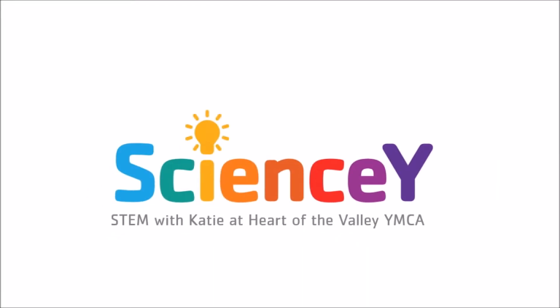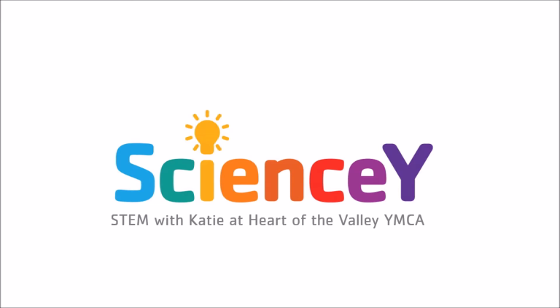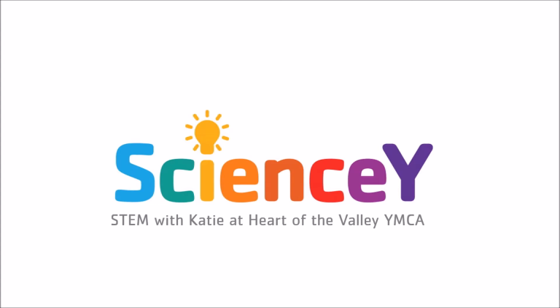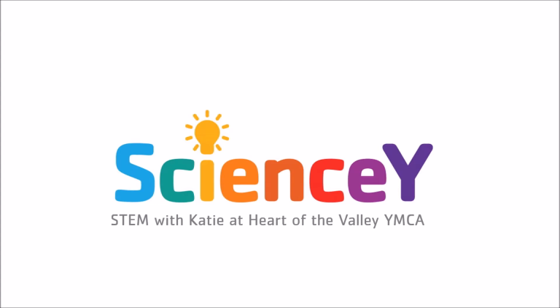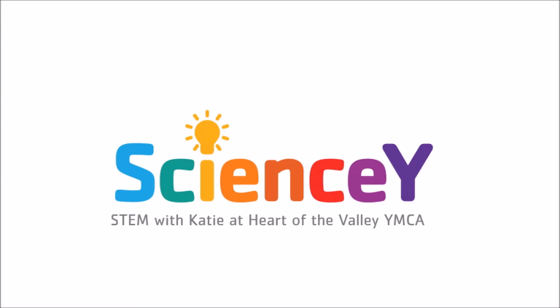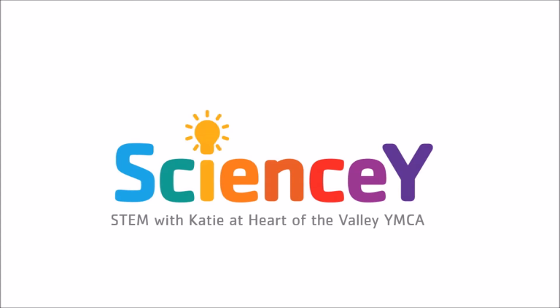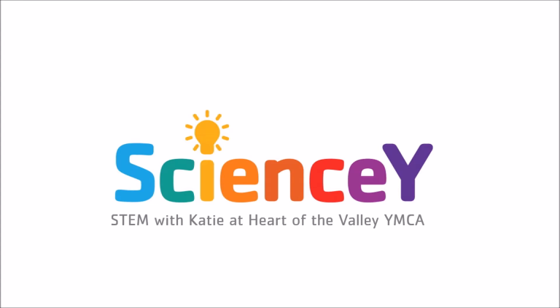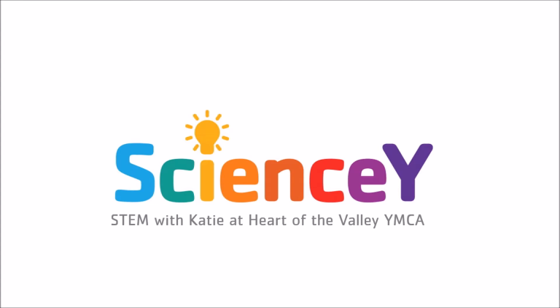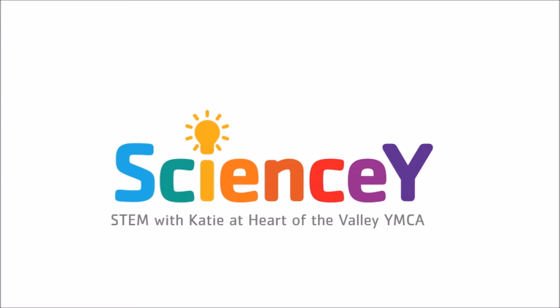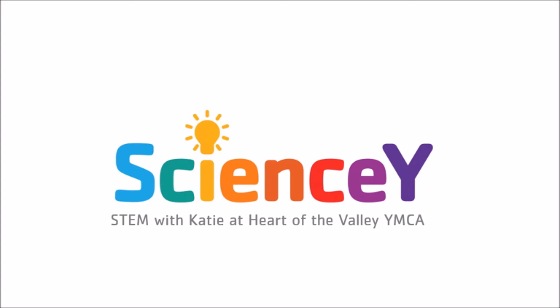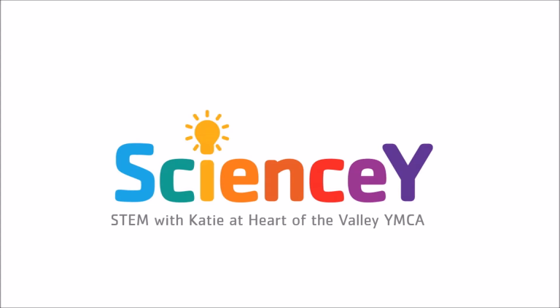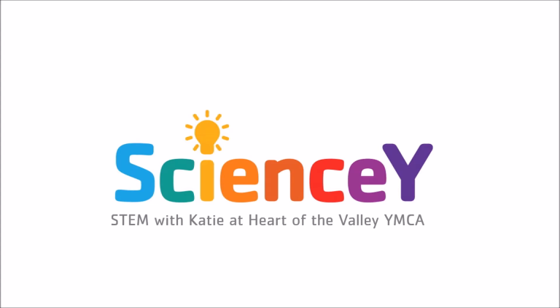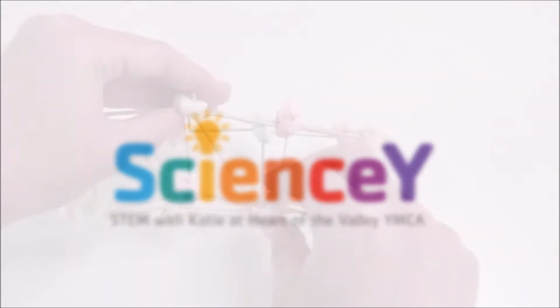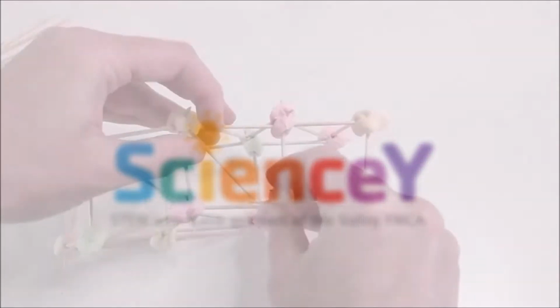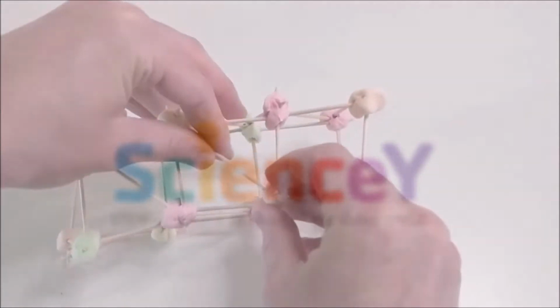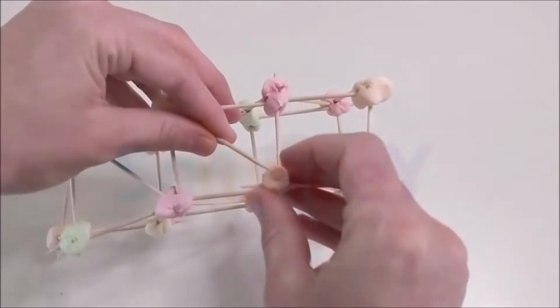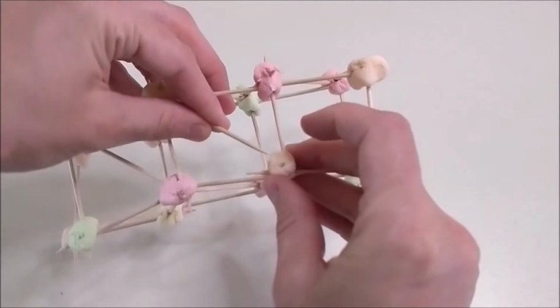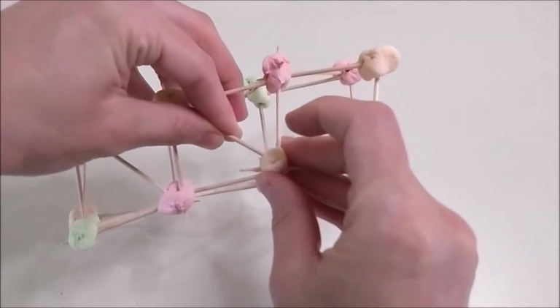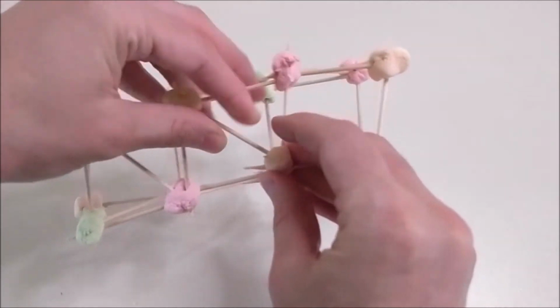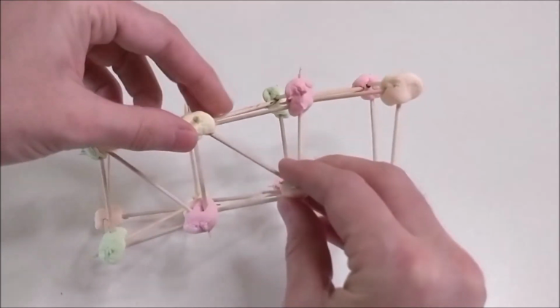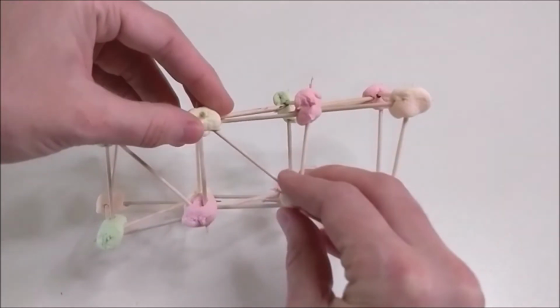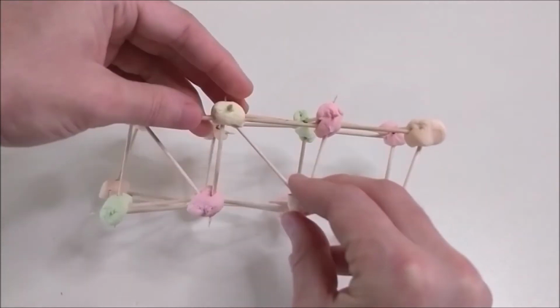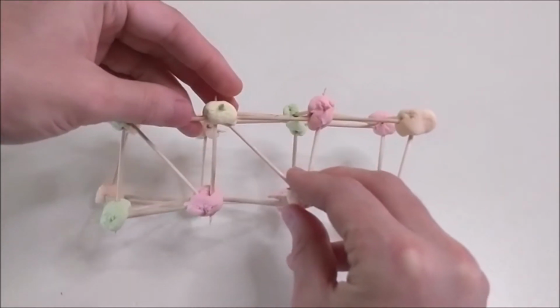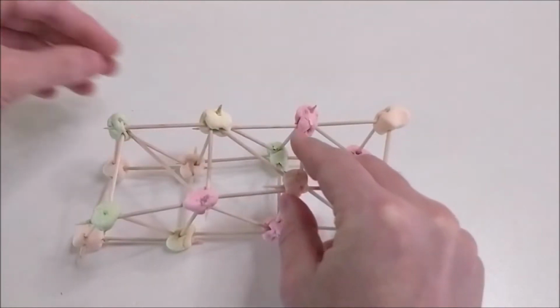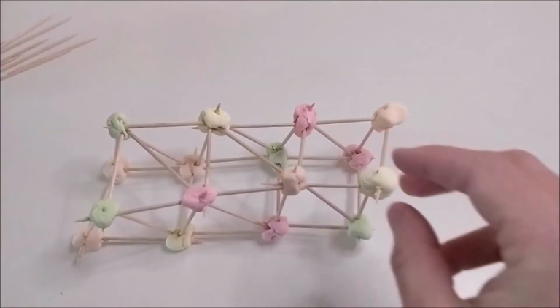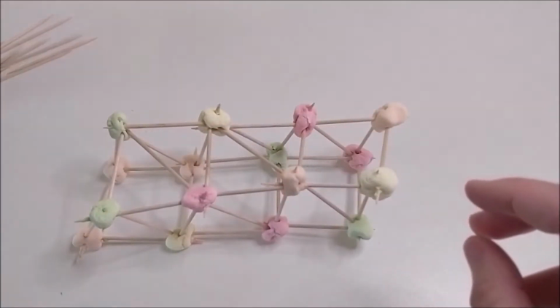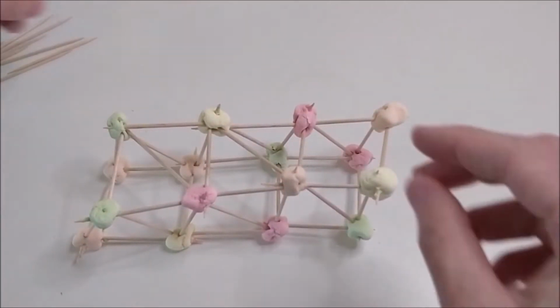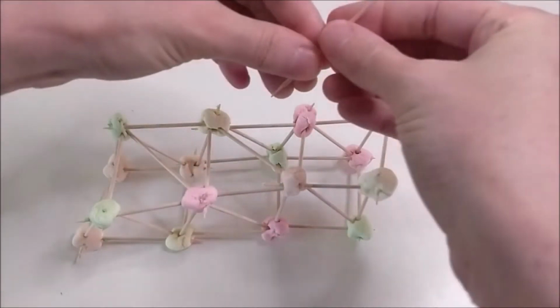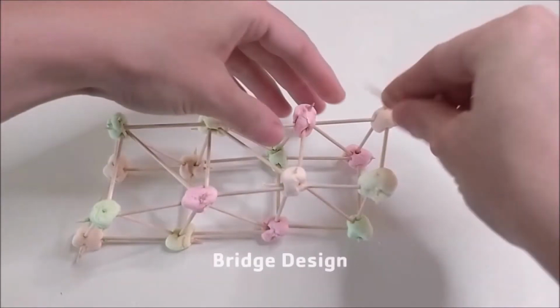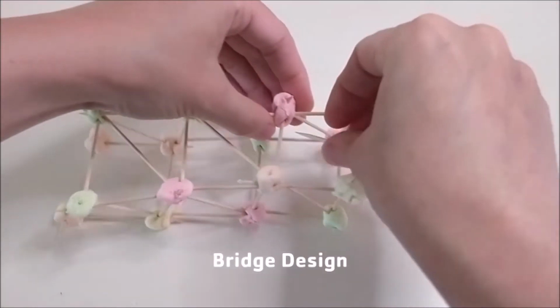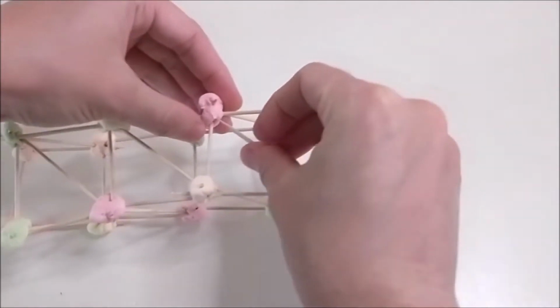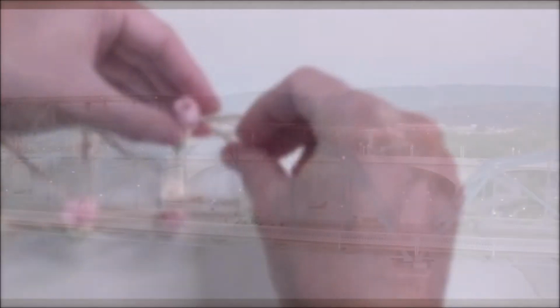Hi, I'm Katie. Welcome to the Heart of the Valley YMCA Science Y. Today we're going to explore geometry and architecture concepts to build bridges with toothpicks and marshmallows.